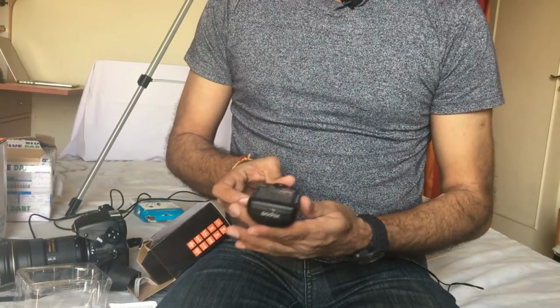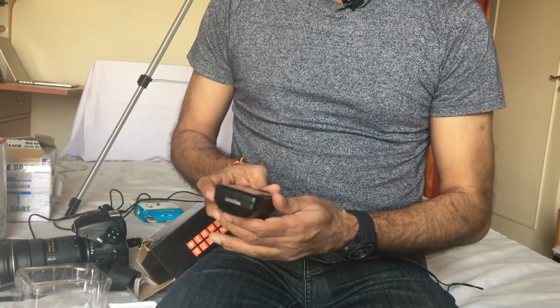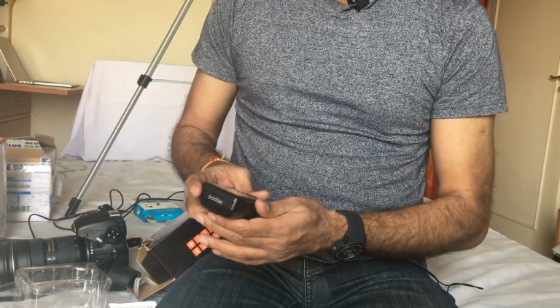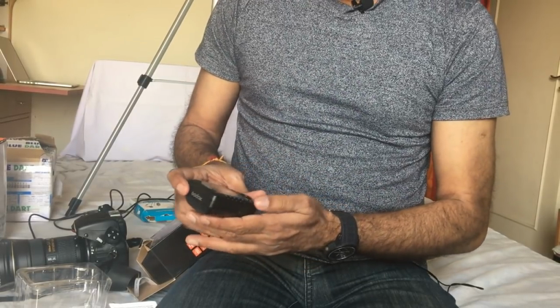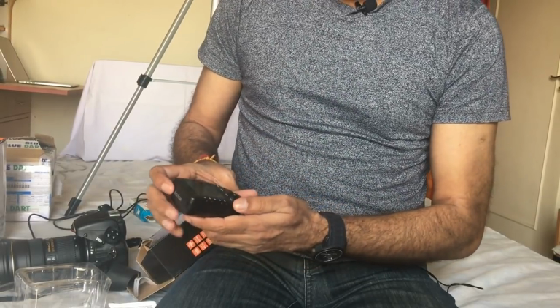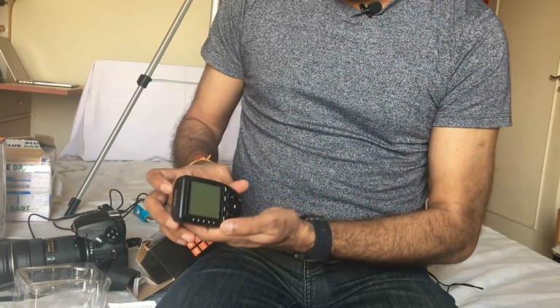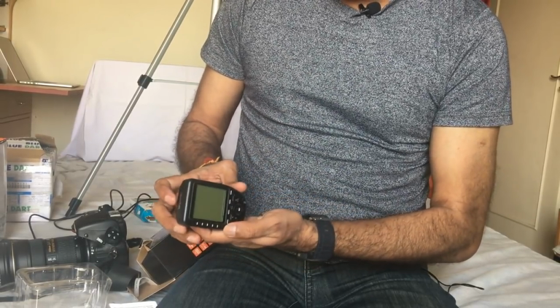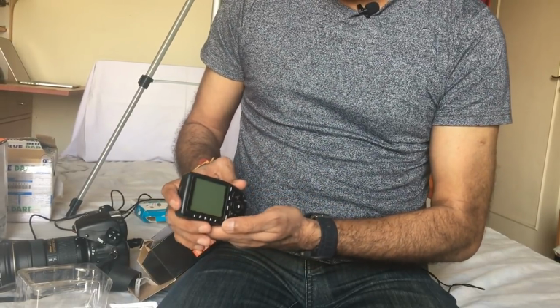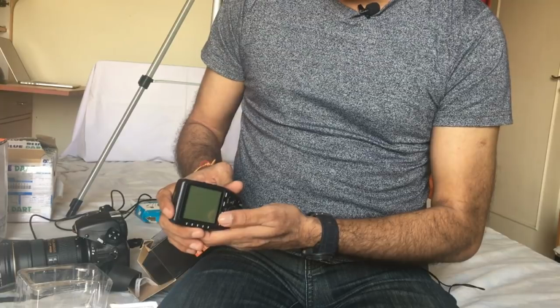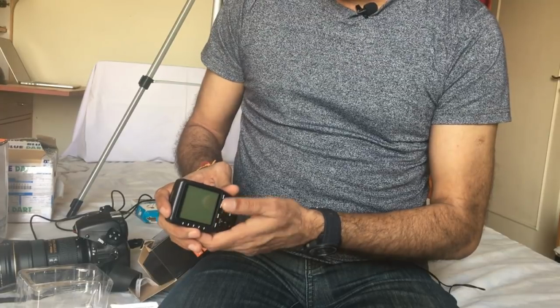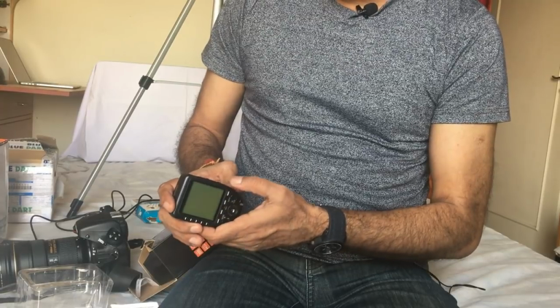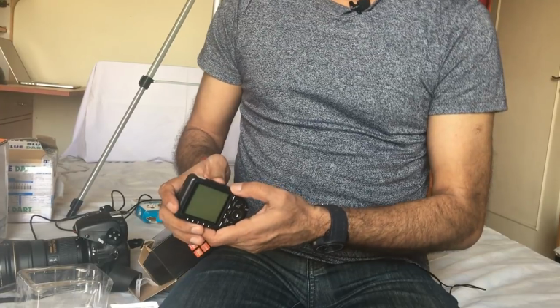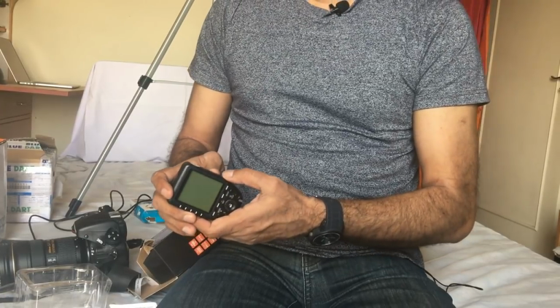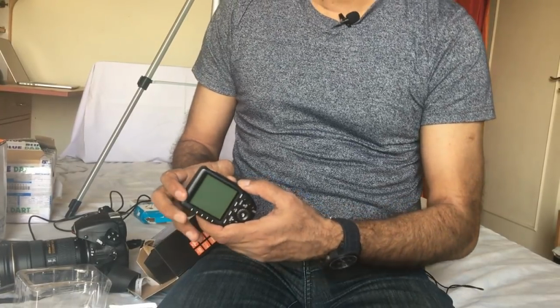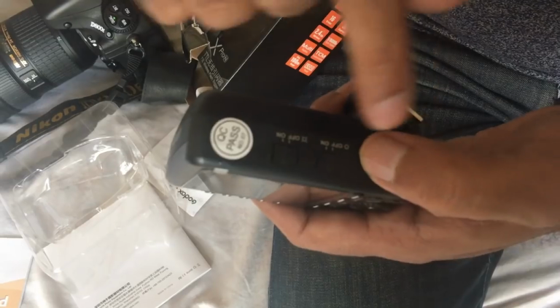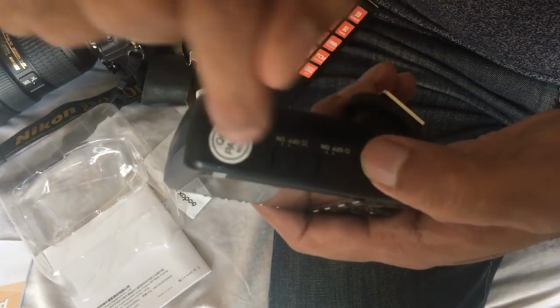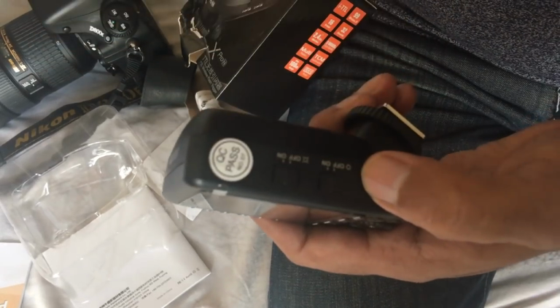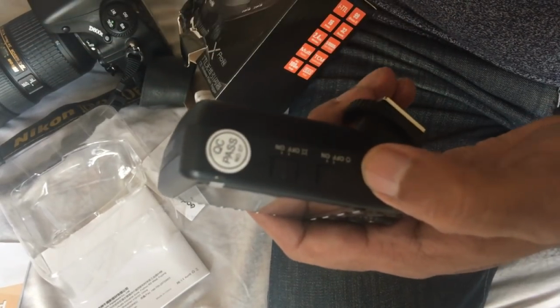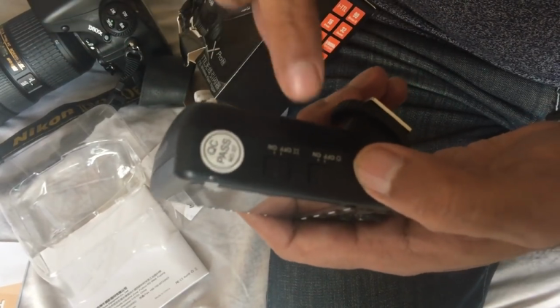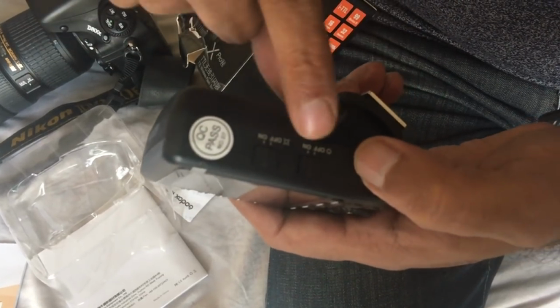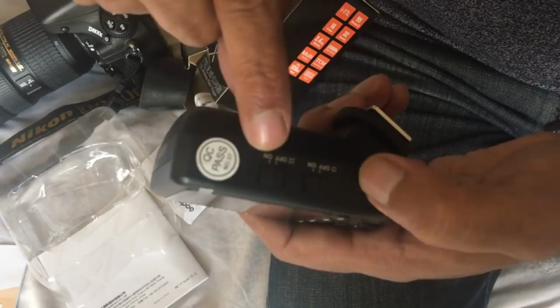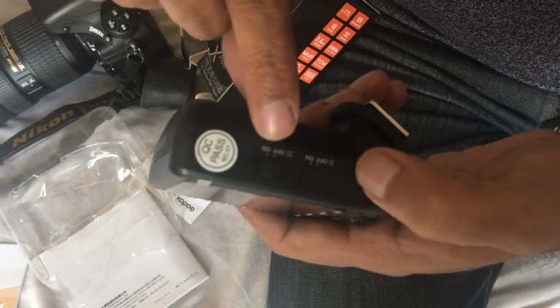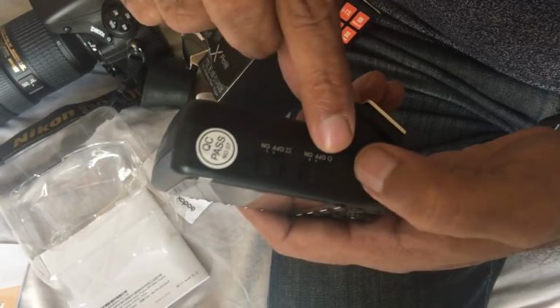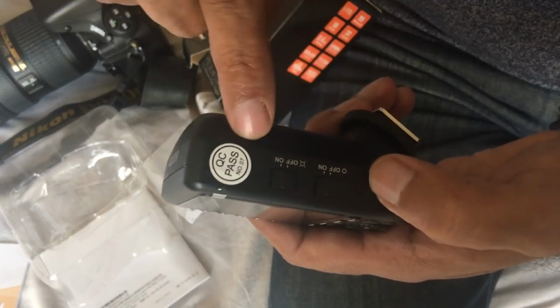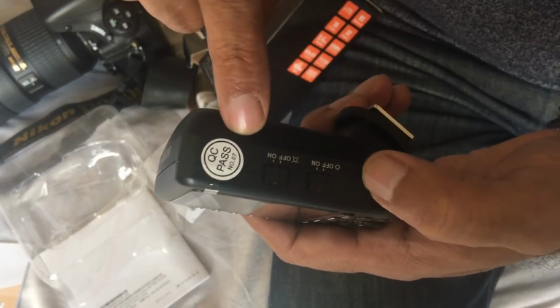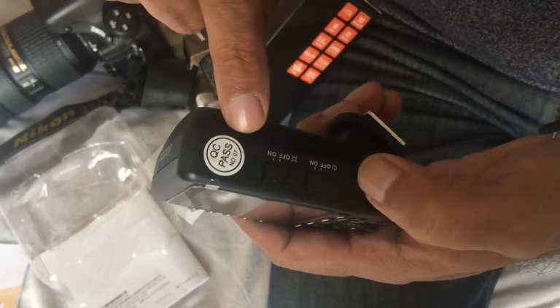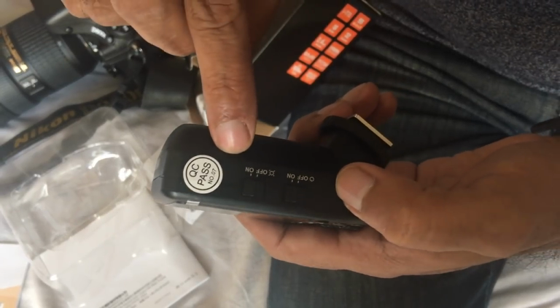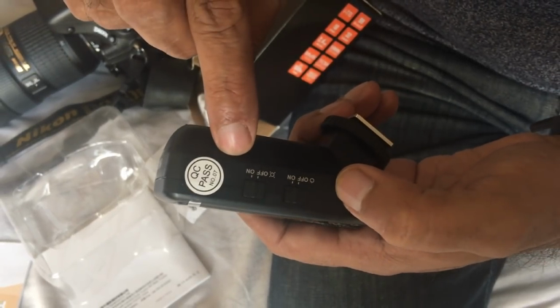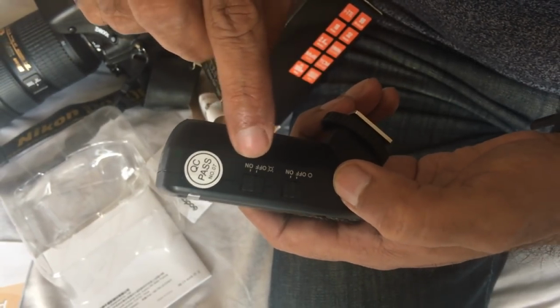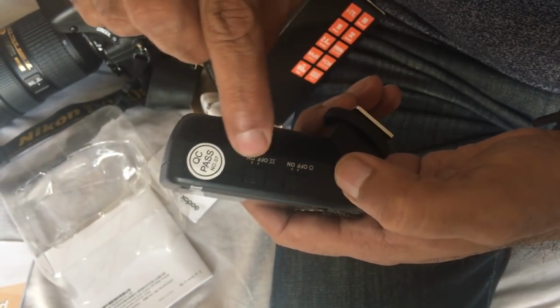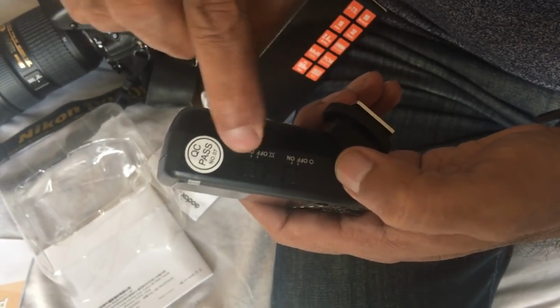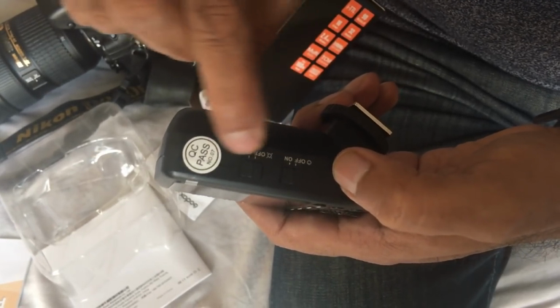Now let's see how the trigger works. Let's take a close-up shot. Here you can see two buttons. This is the switch on/off button, and this is the assist beam button.